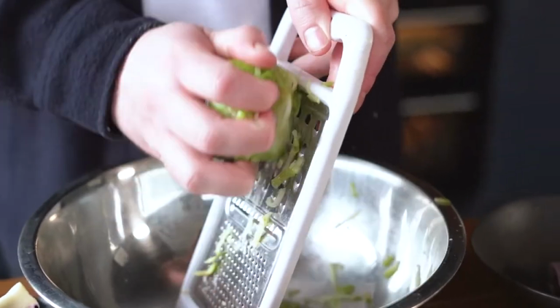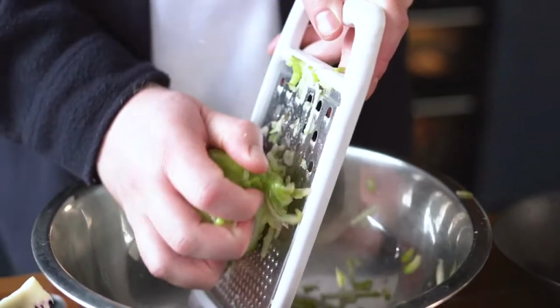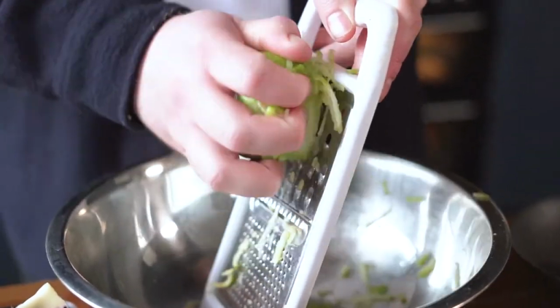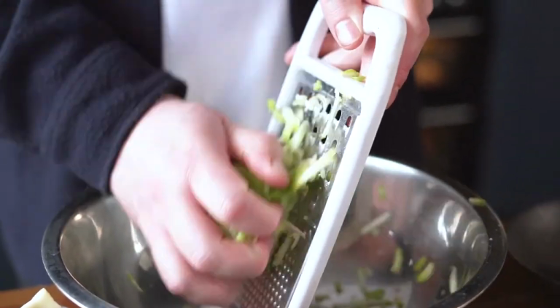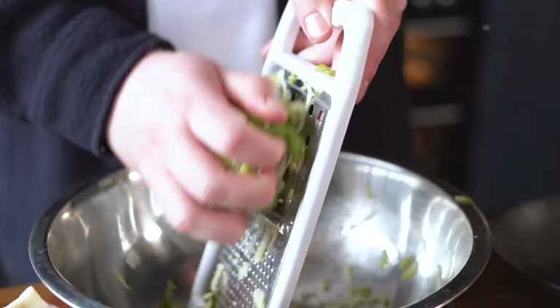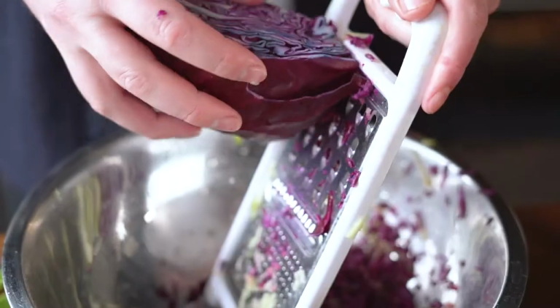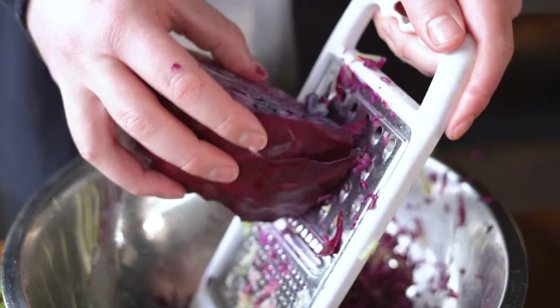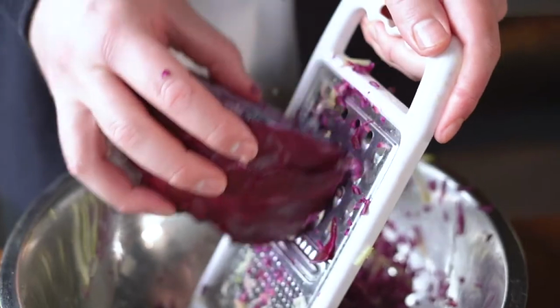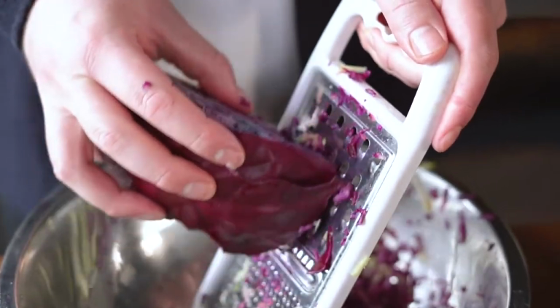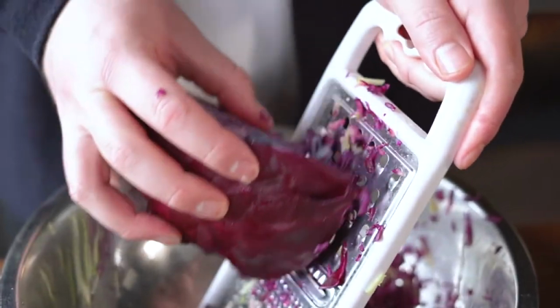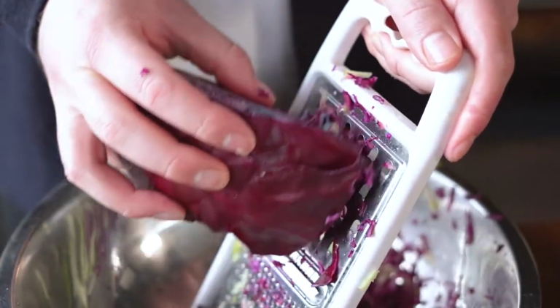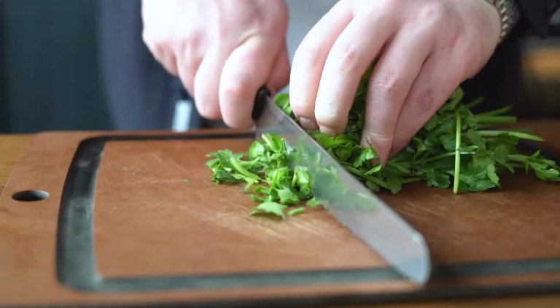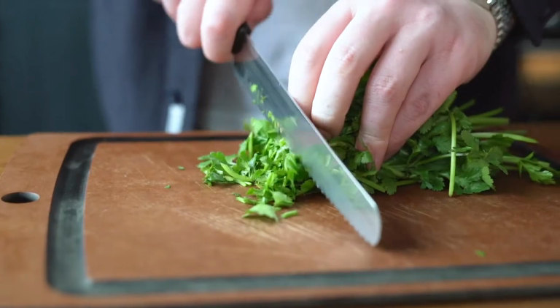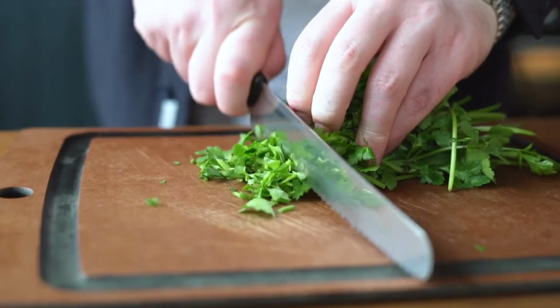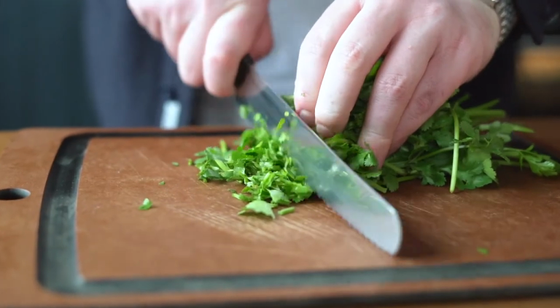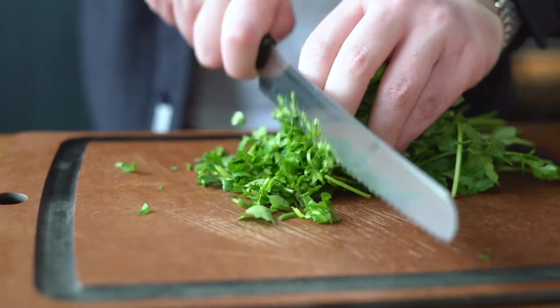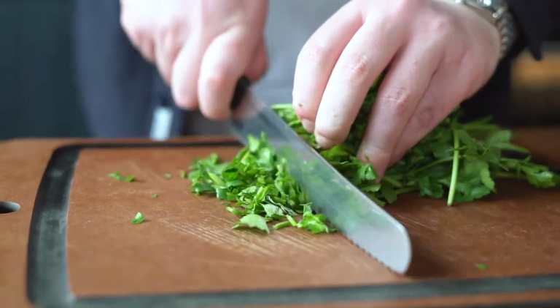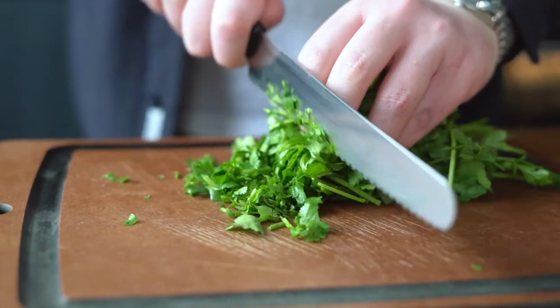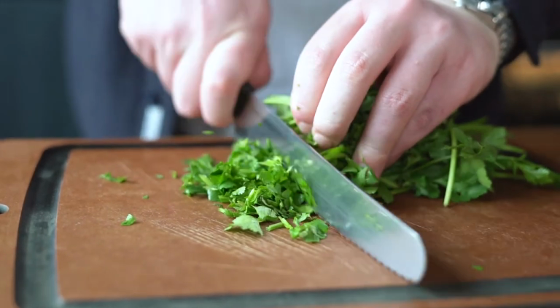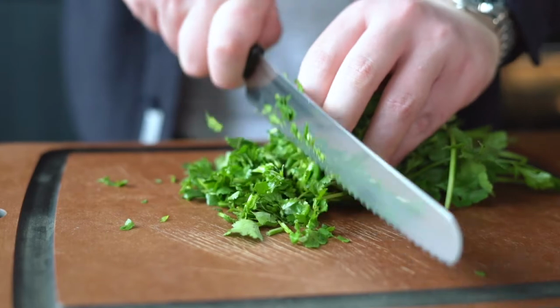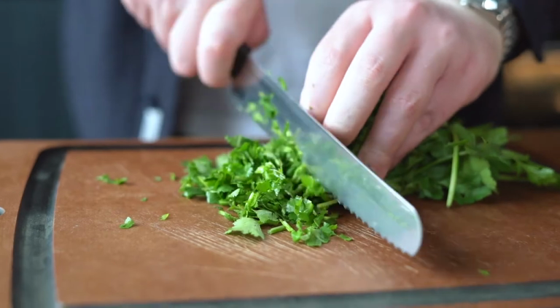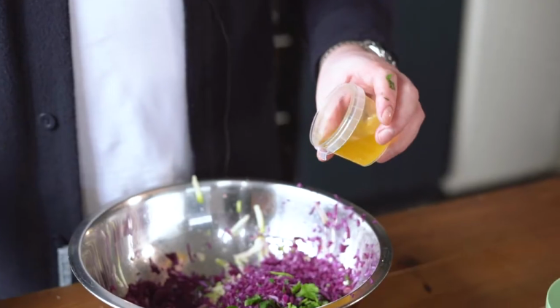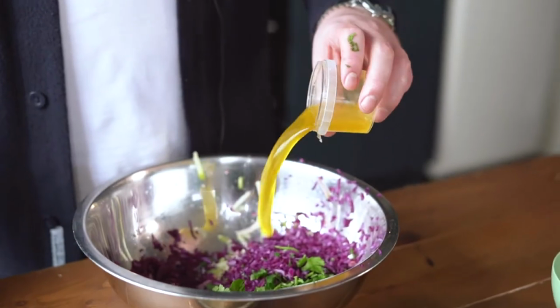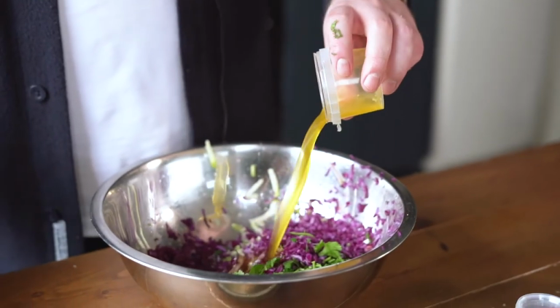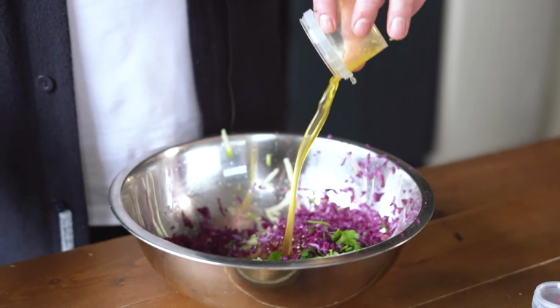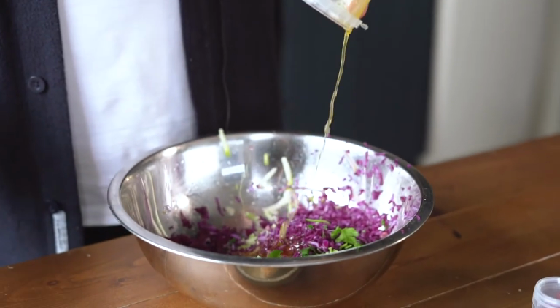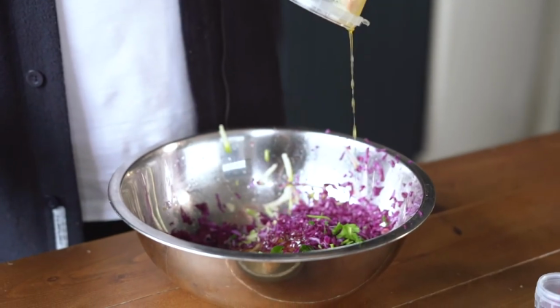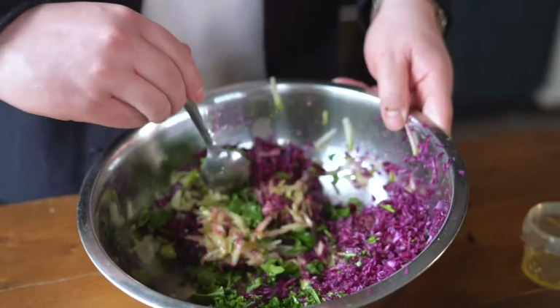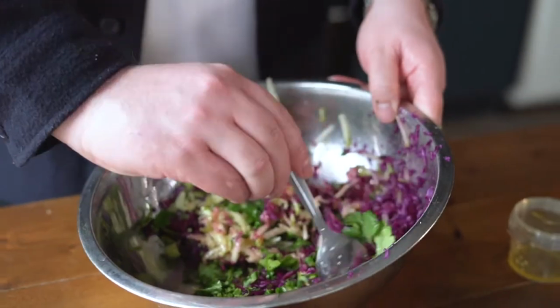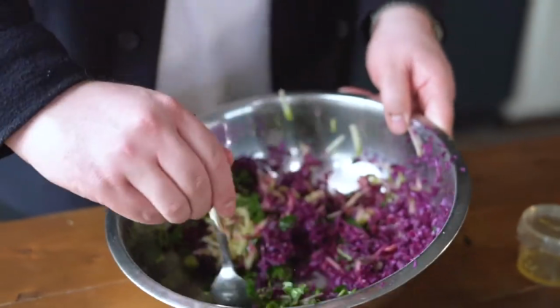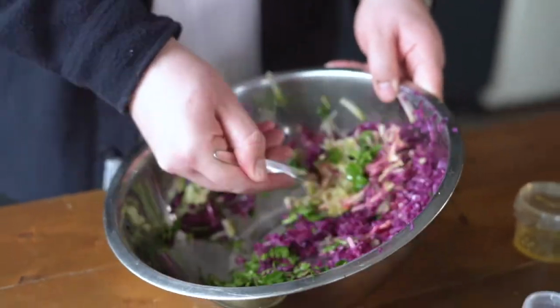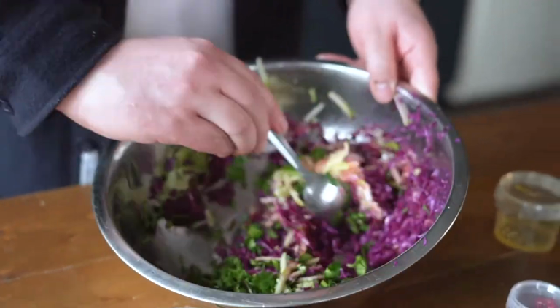So whilst your chicken and potatoes are cooking you're going to prepare your slaw. Grate your cabbage, grate your apple and chop in your coriander. Once that's all chopped and ready to go, chuck in your dressing and finish on the top with some pomegranate.